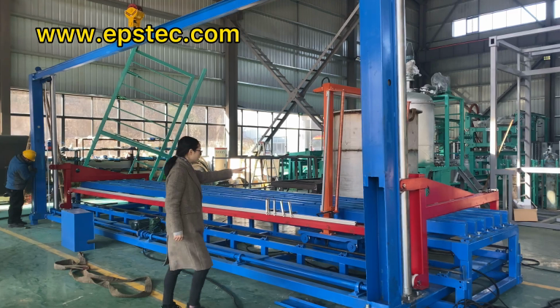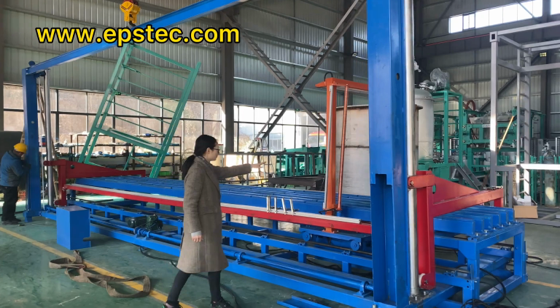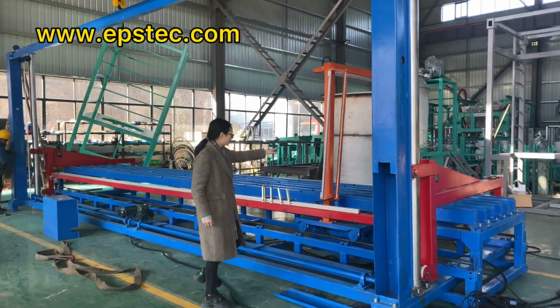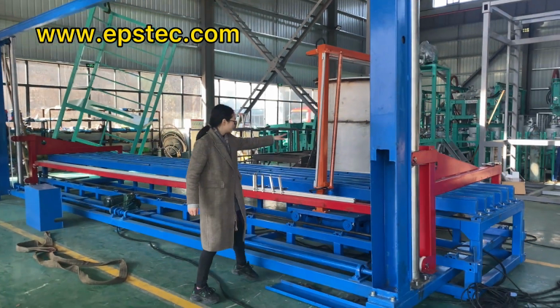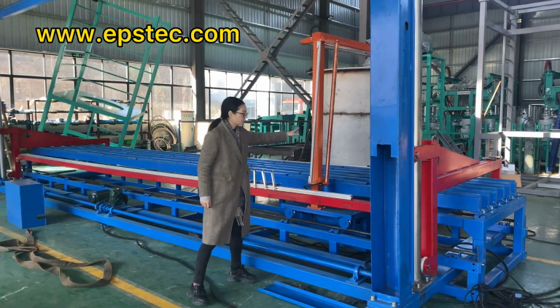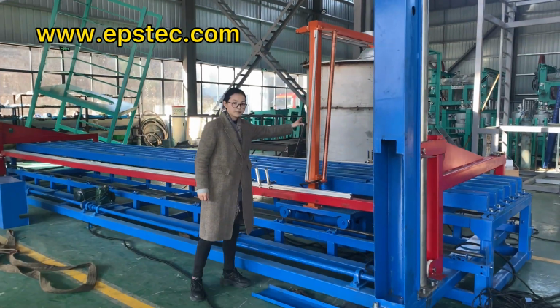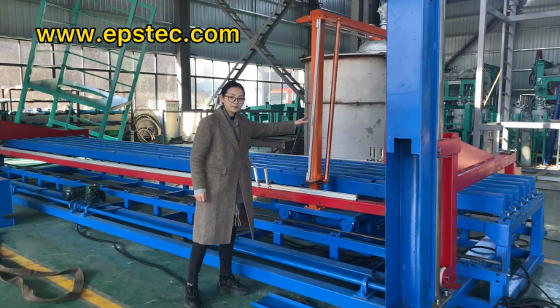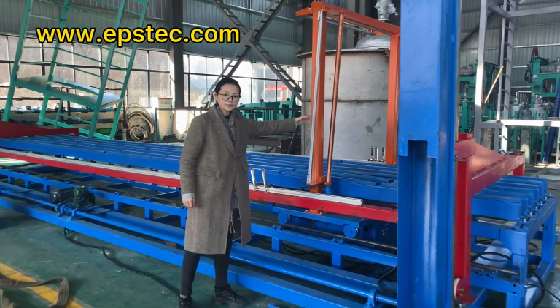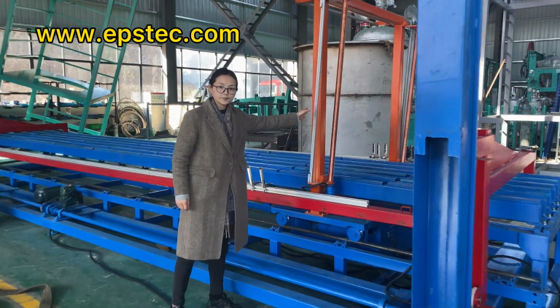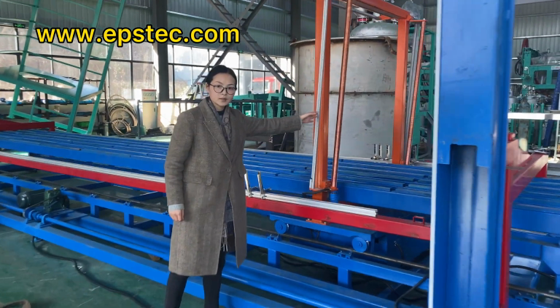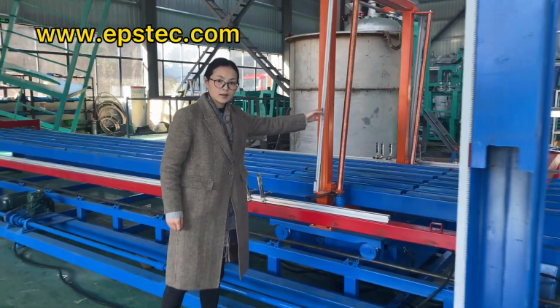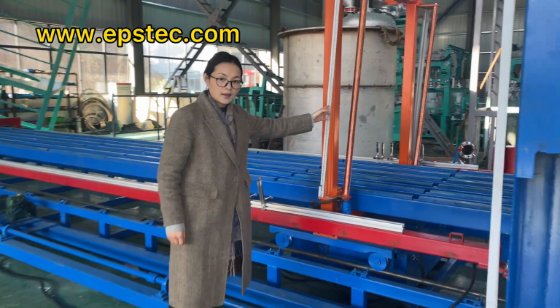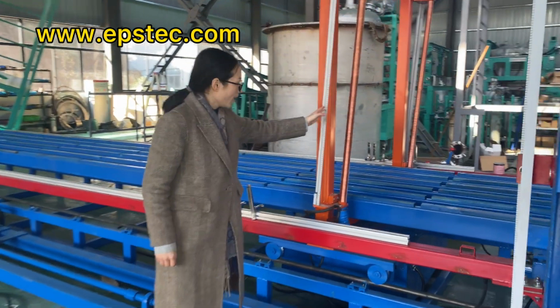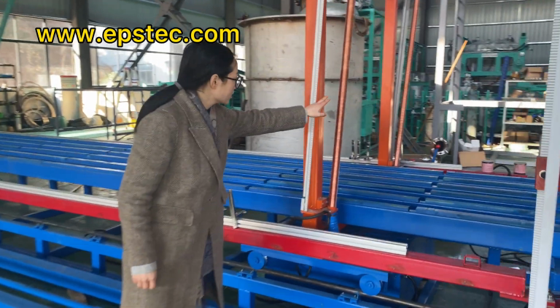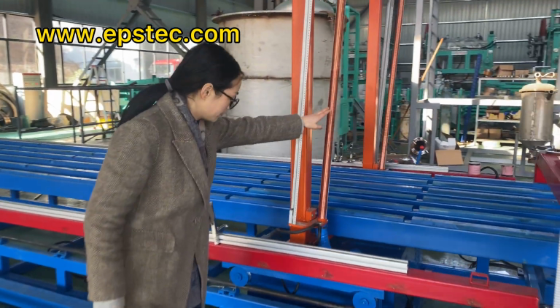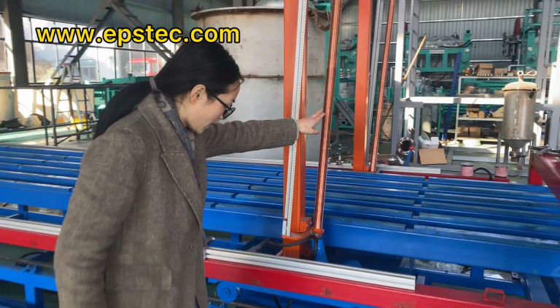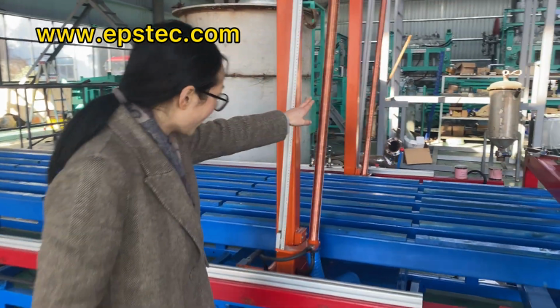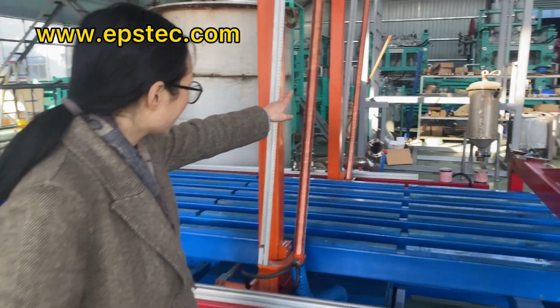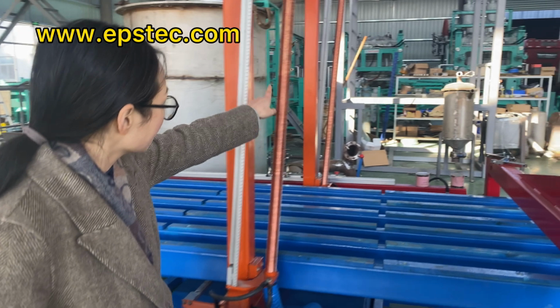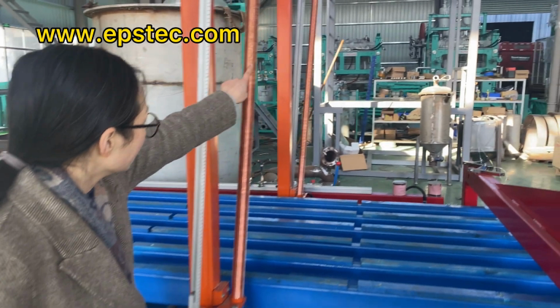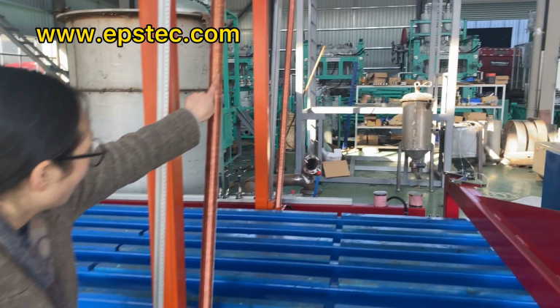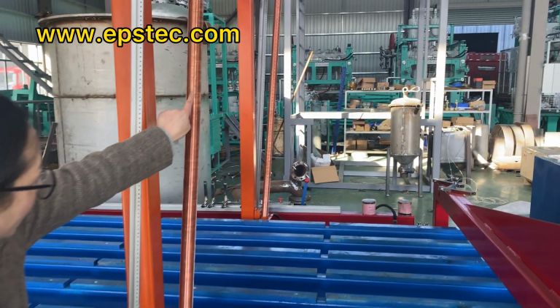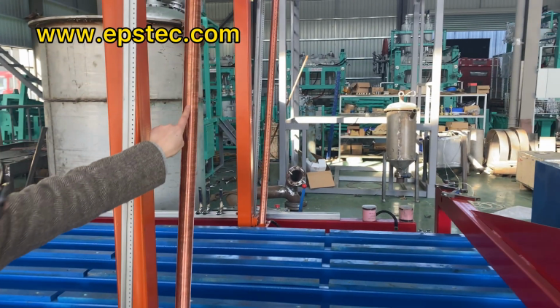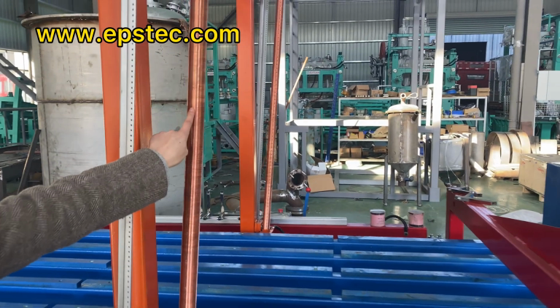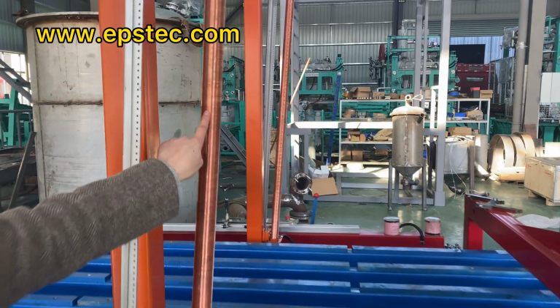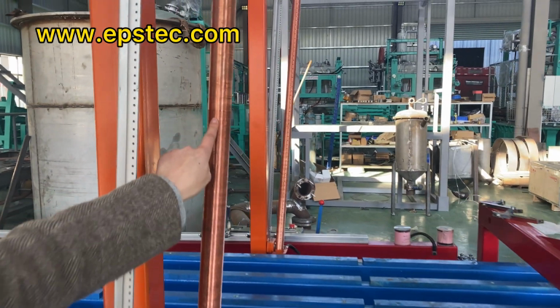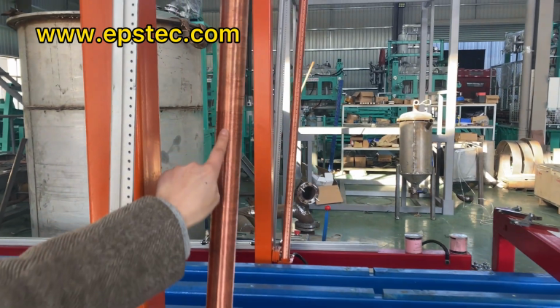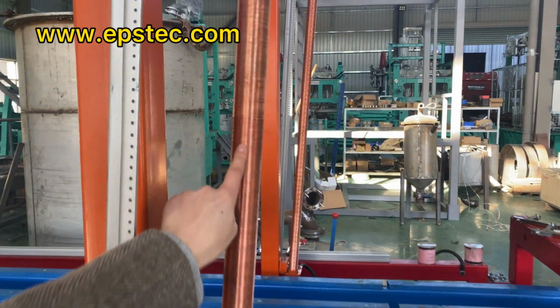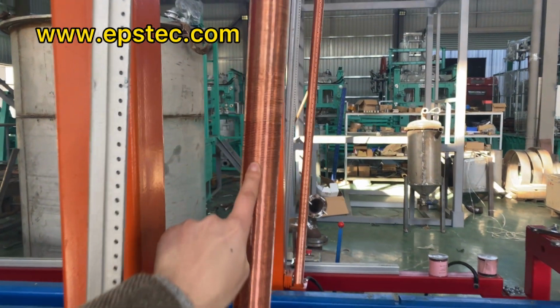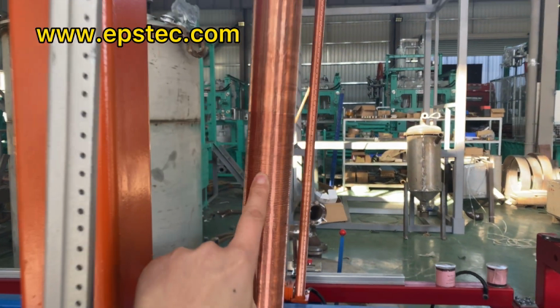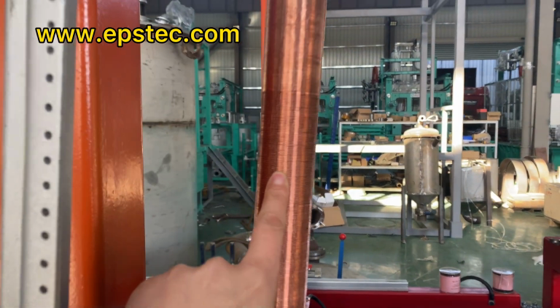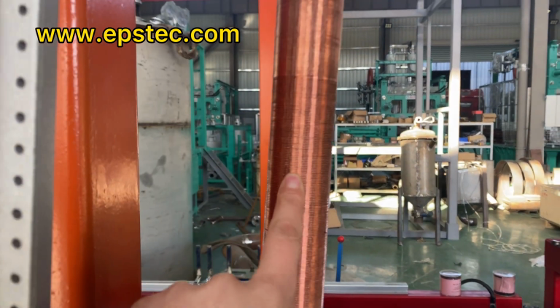This is a manual type of hot wire foam cutting machine. It has two functions. The first one is horizontal cutting.